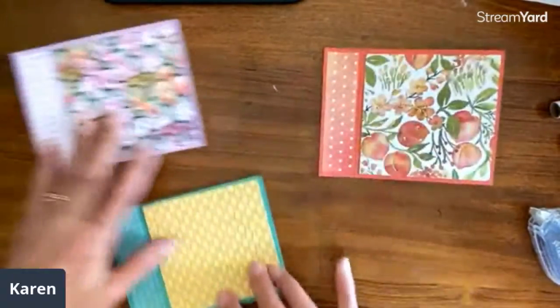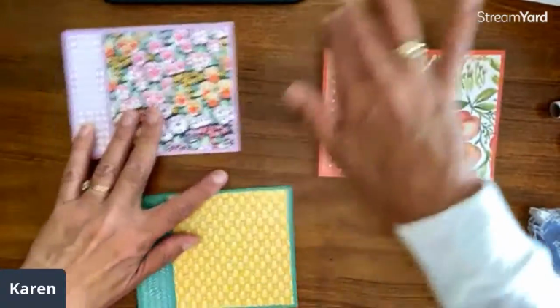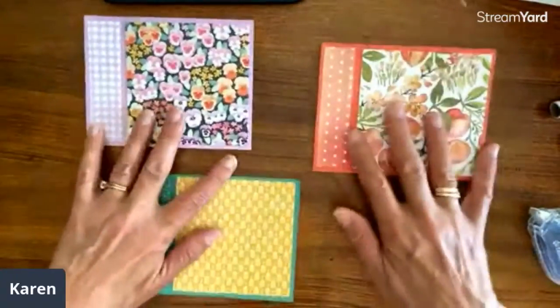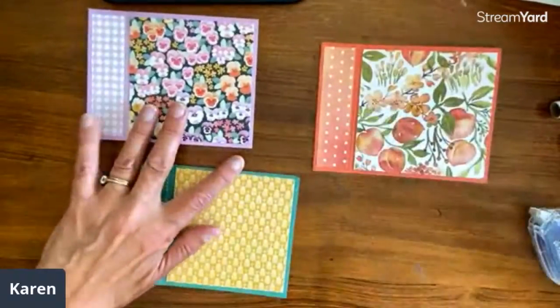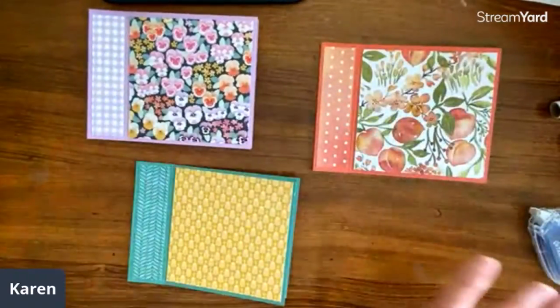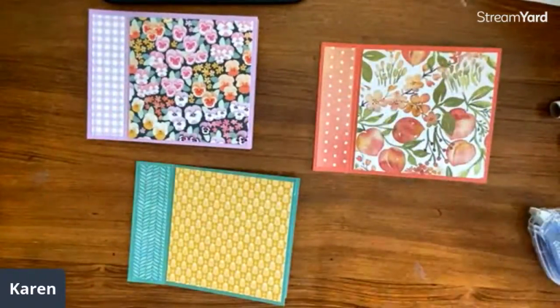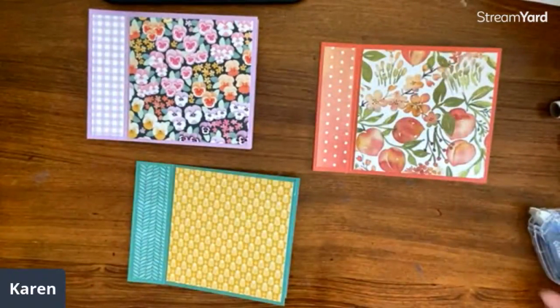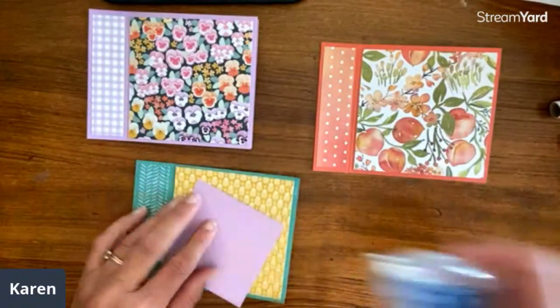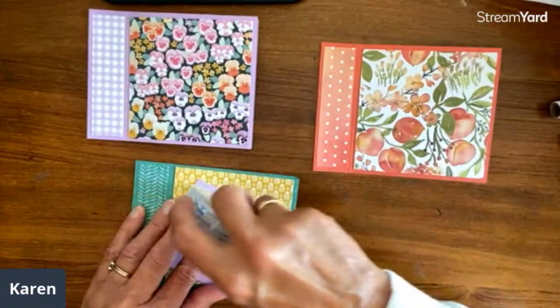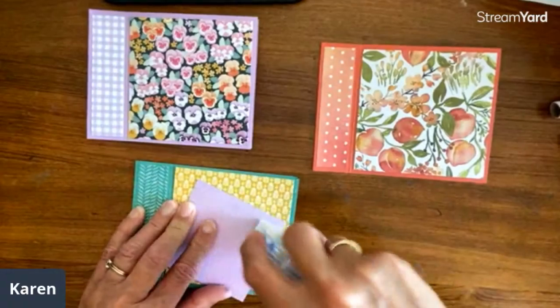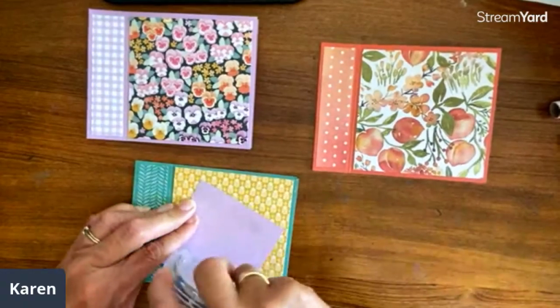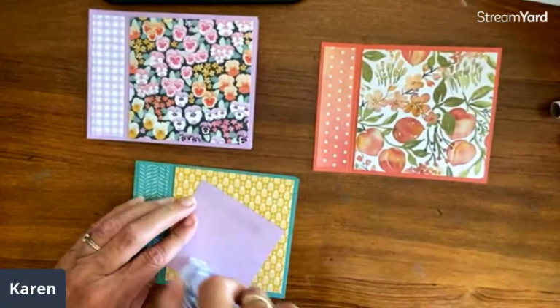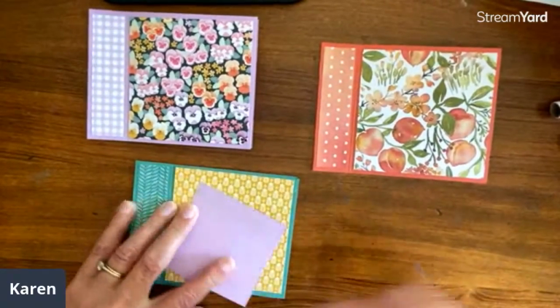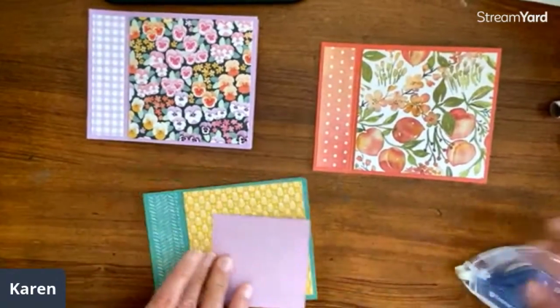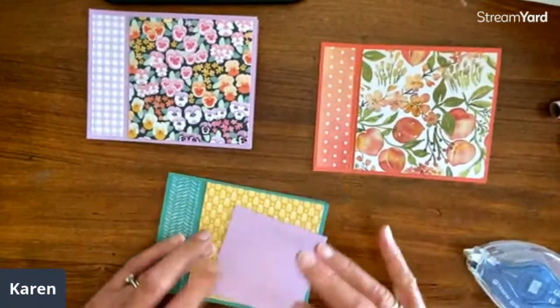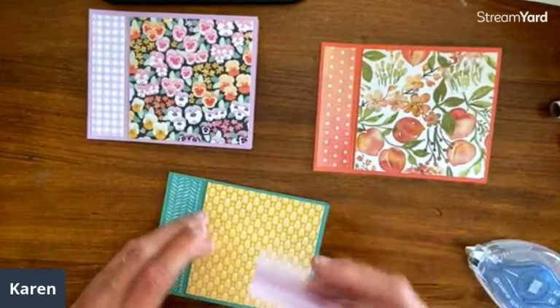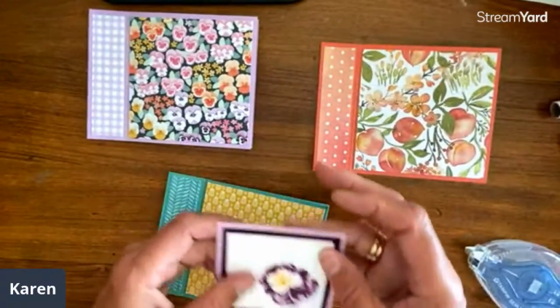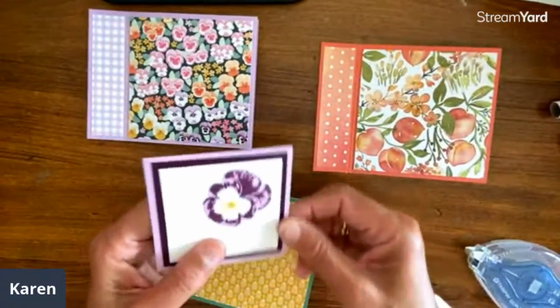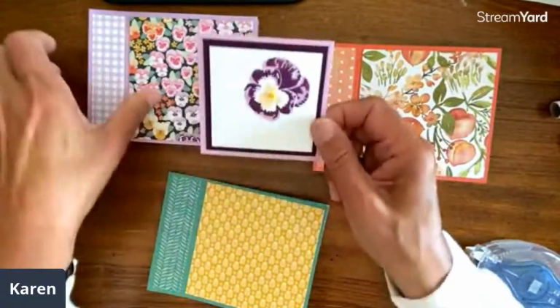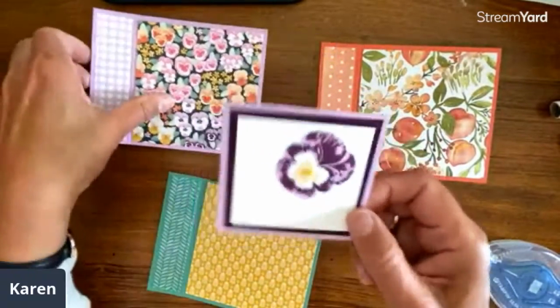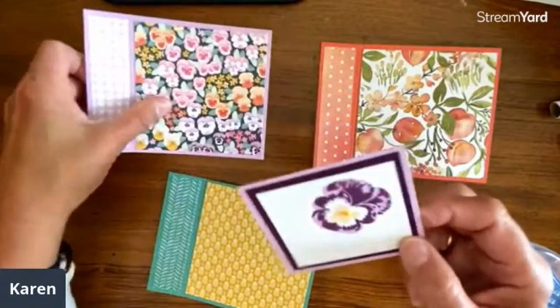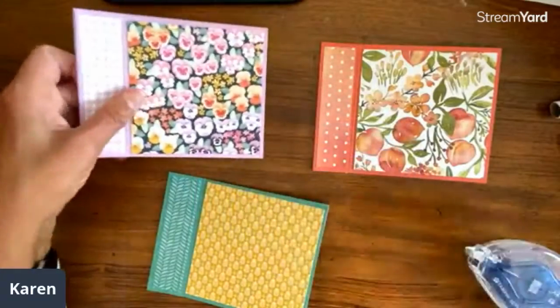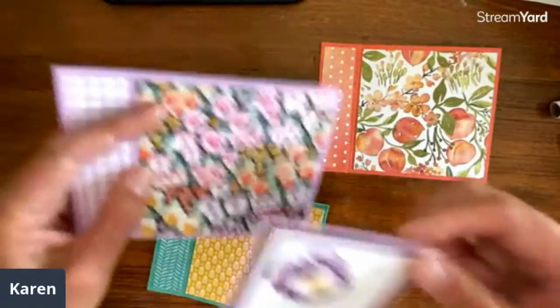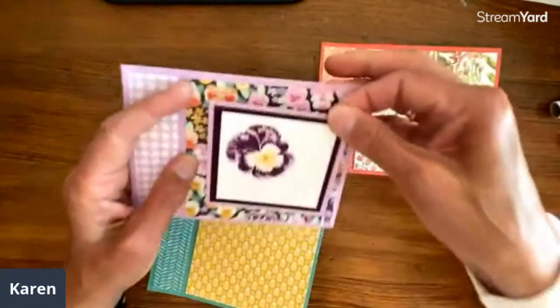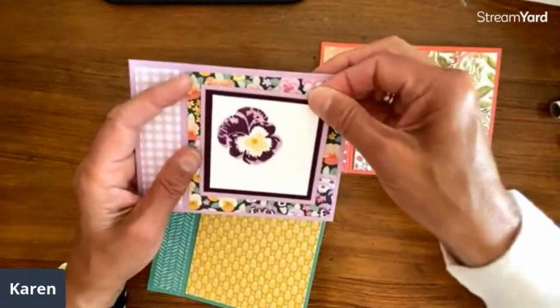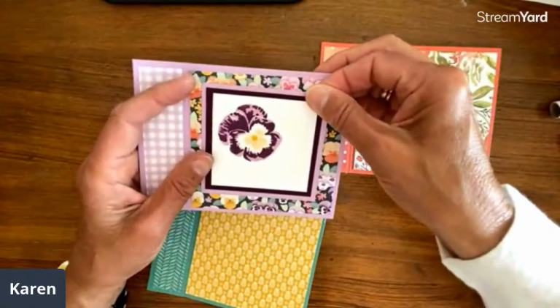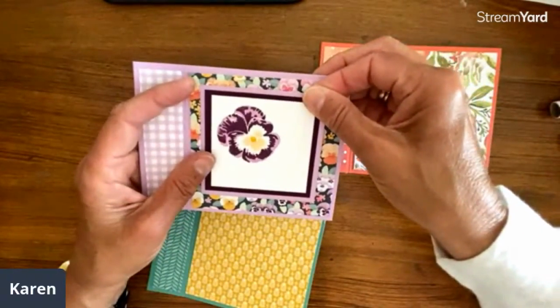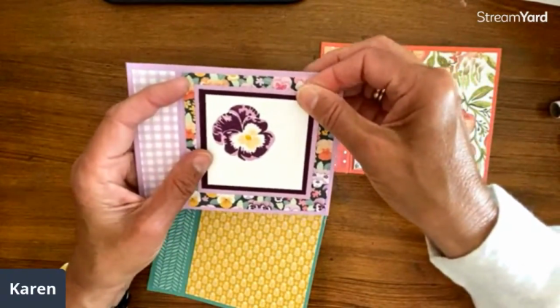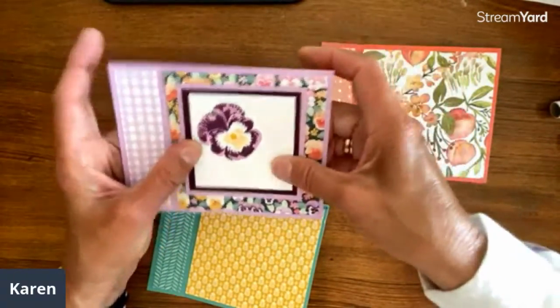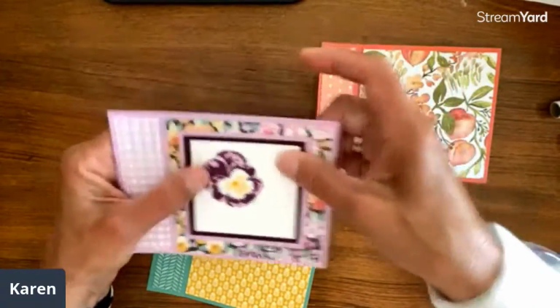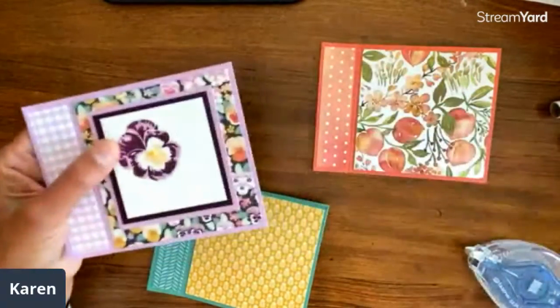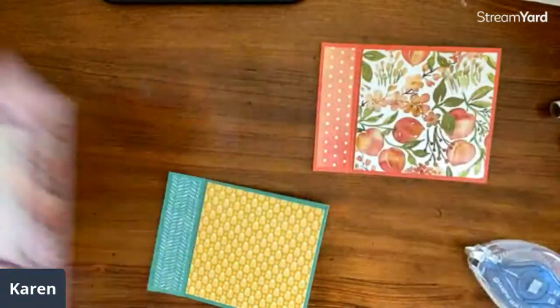Here are my fun base cards. Now we're just going to decorate them. I'm going to show you the finished one on the pansy, because I didn't bring that up to finish.